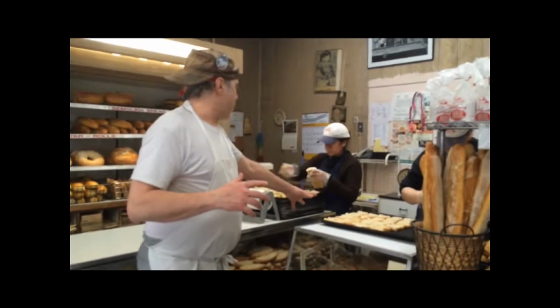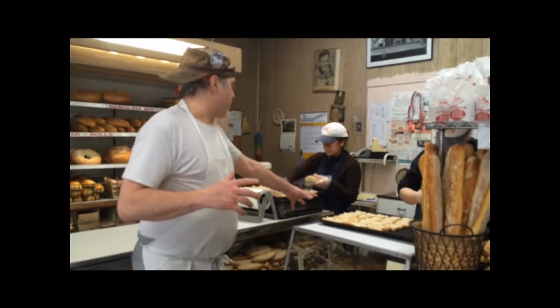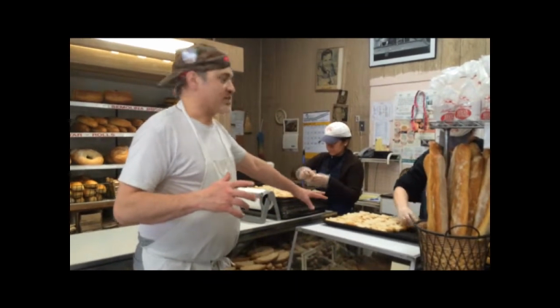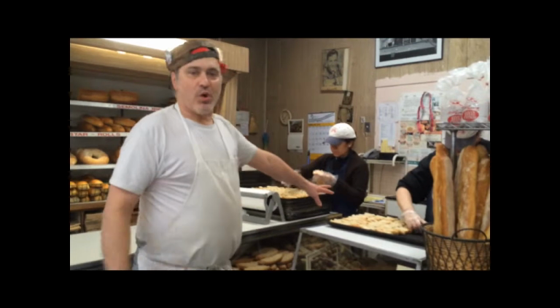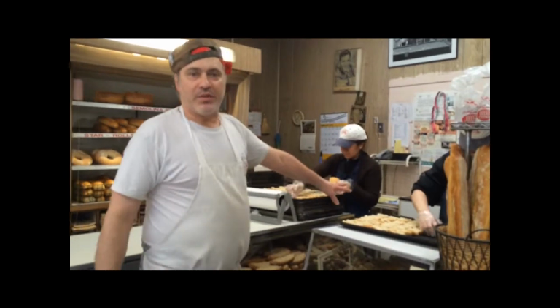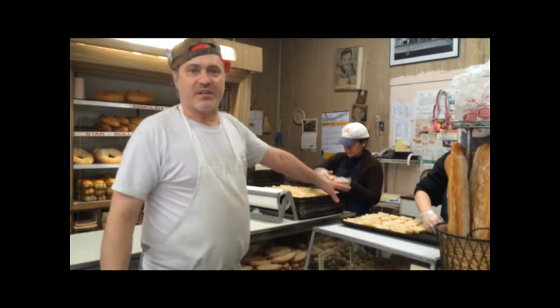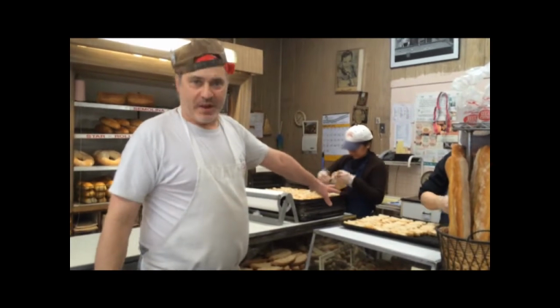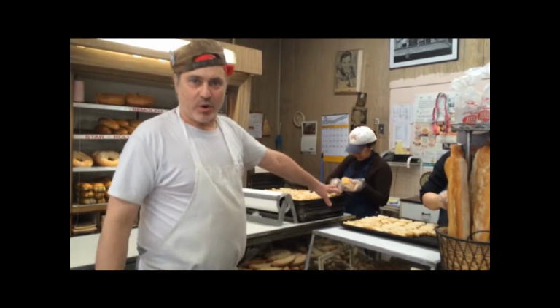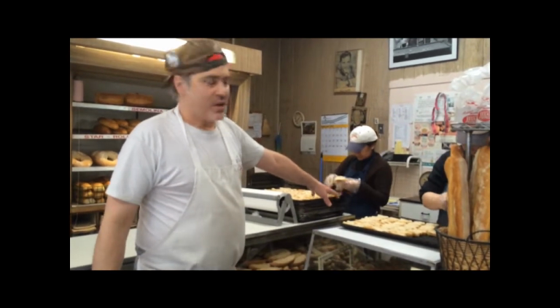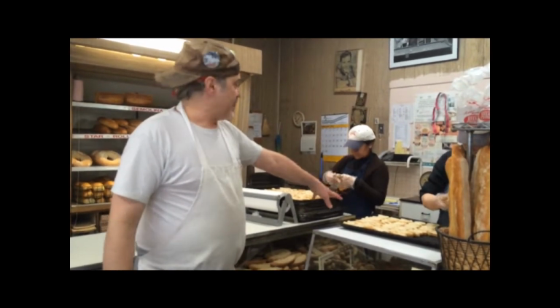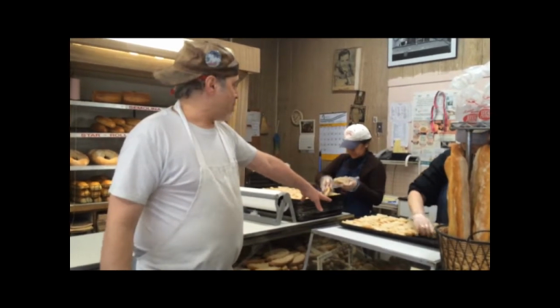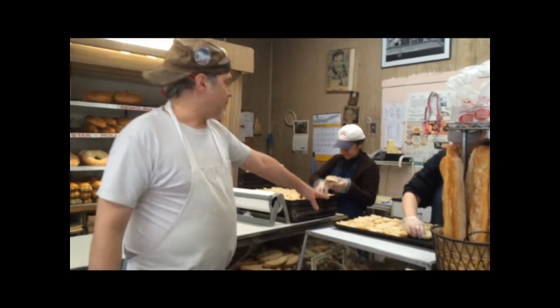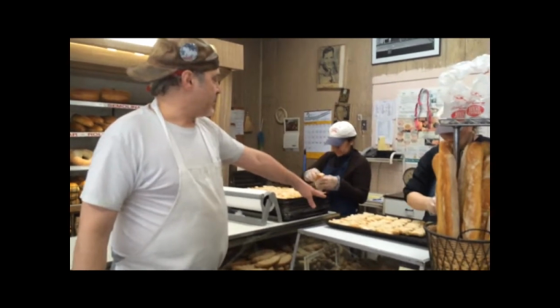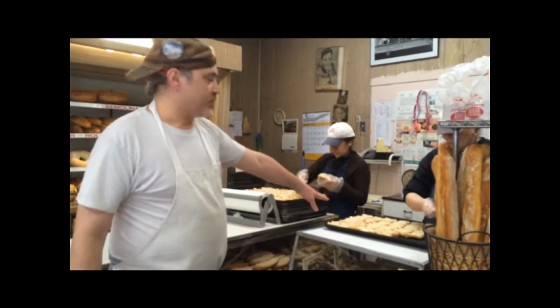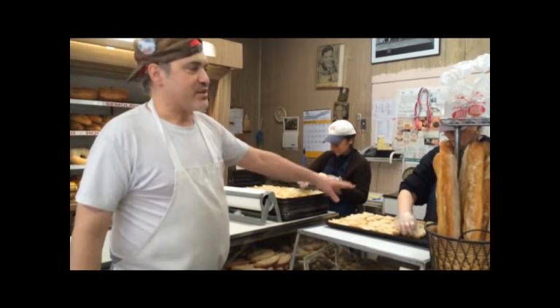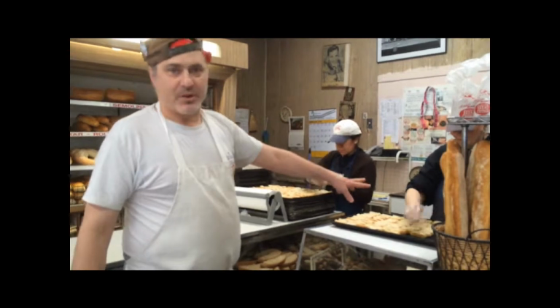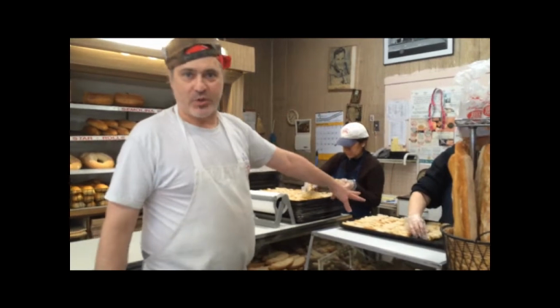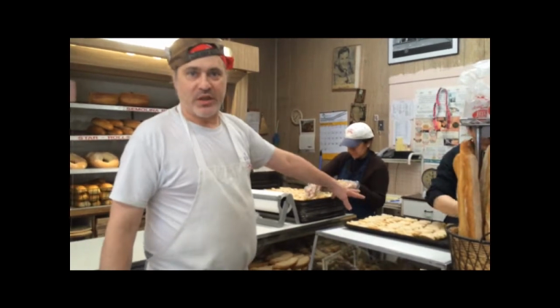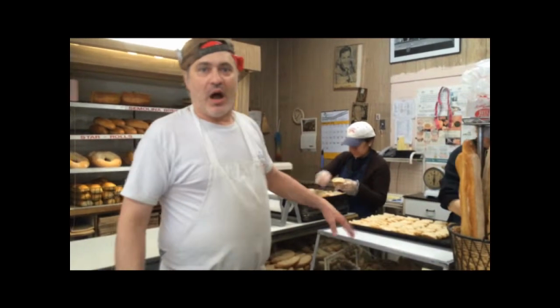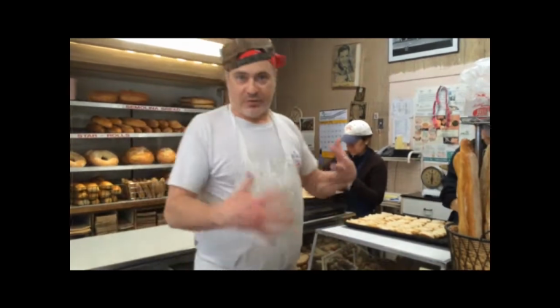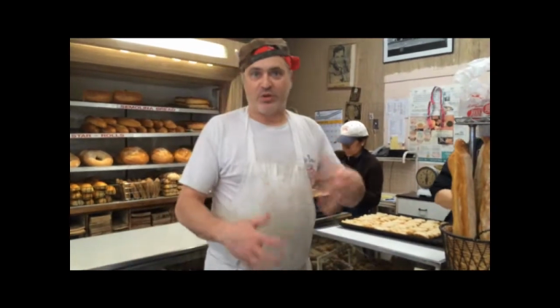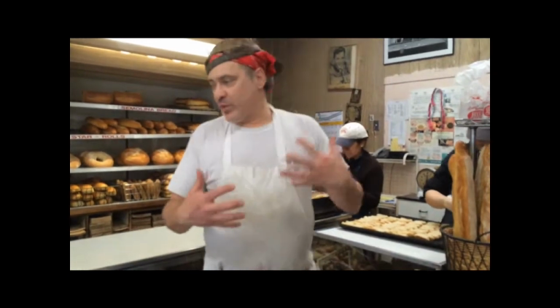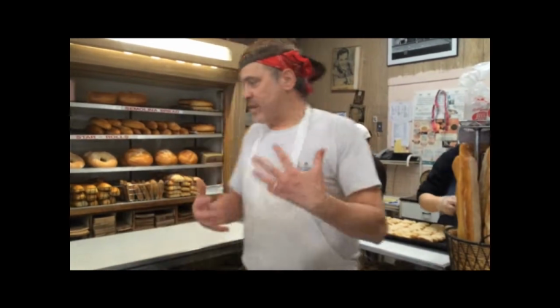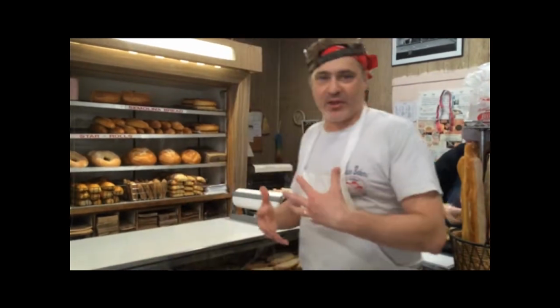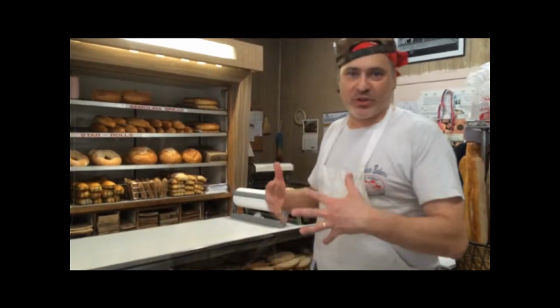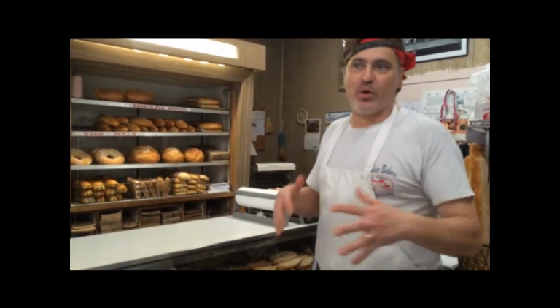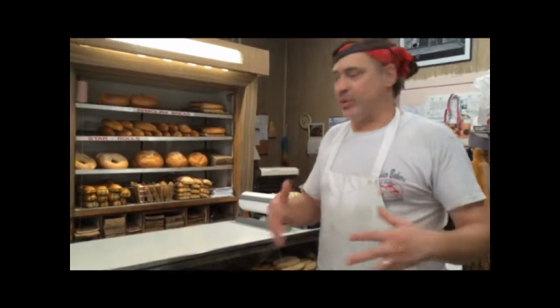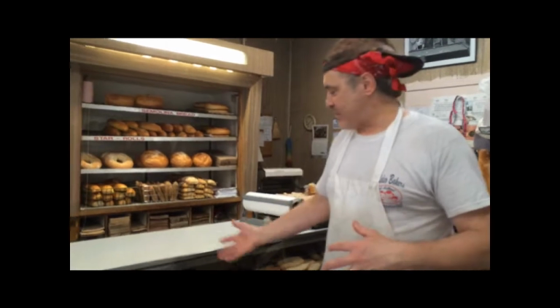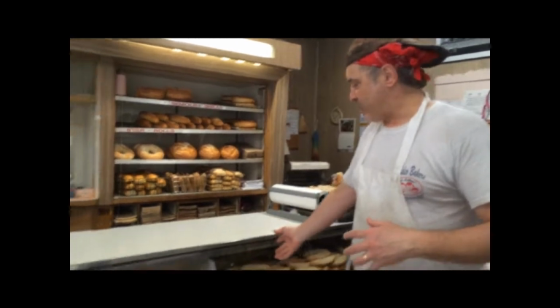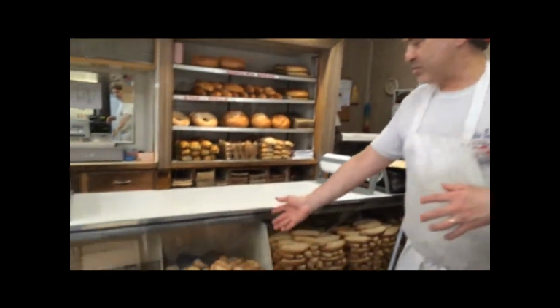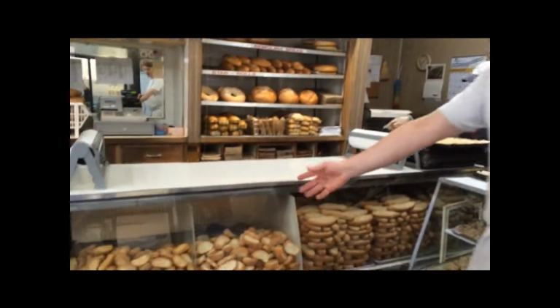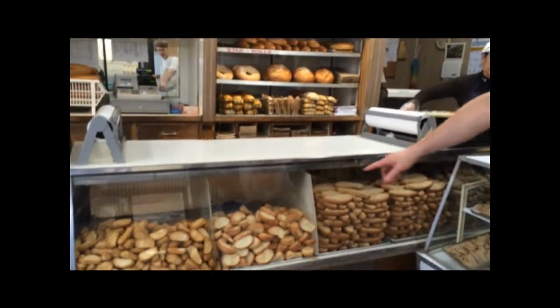So we're breaking our biscuits. These were all biscuits that were baked this morning. Now they're being broken up and they're going to be put out on the trays and they're going to be toasted. After they're toasted, we will then package them for delivery or get them ready for storage. You can see in the window